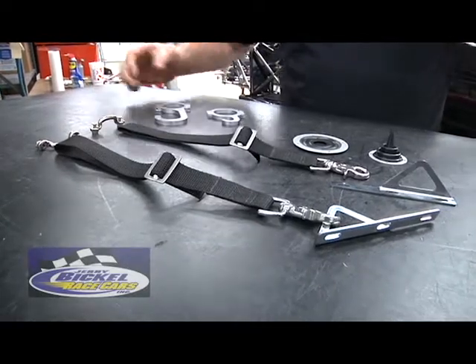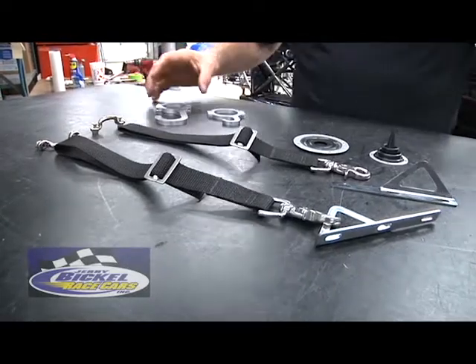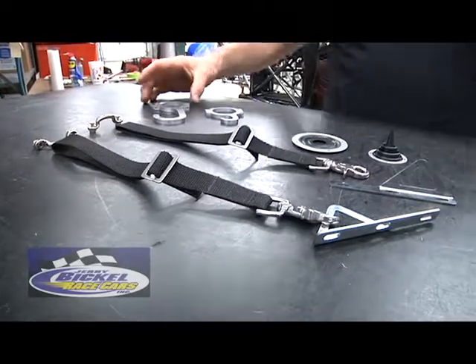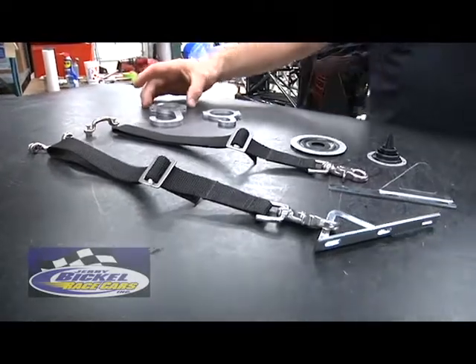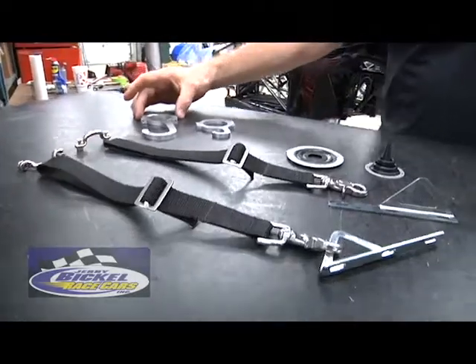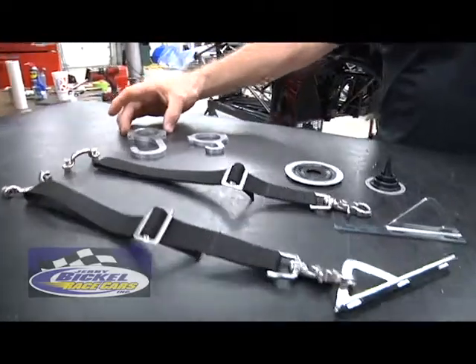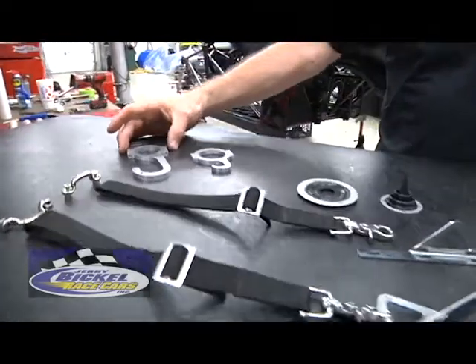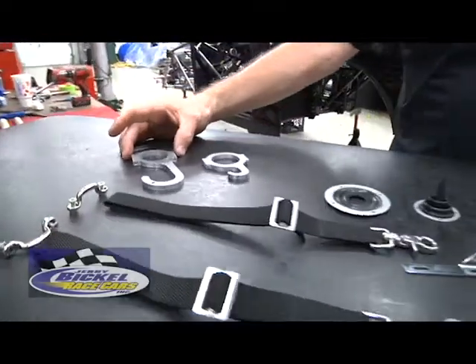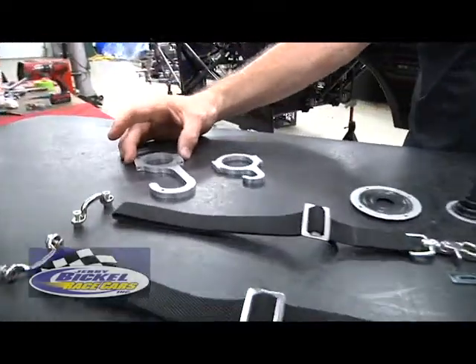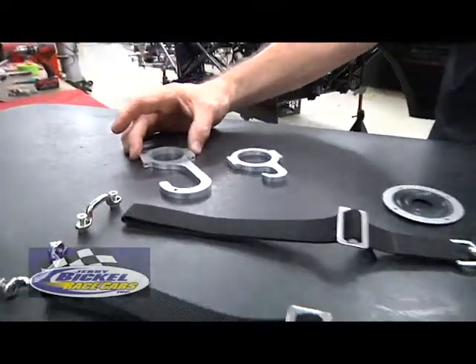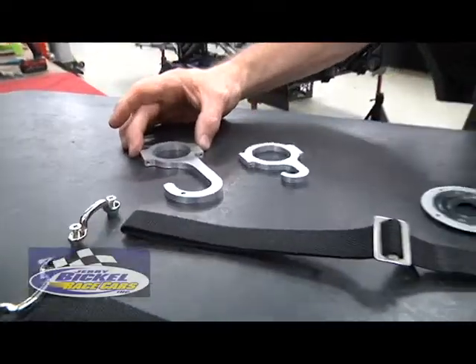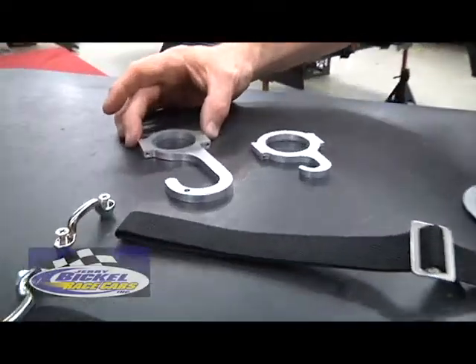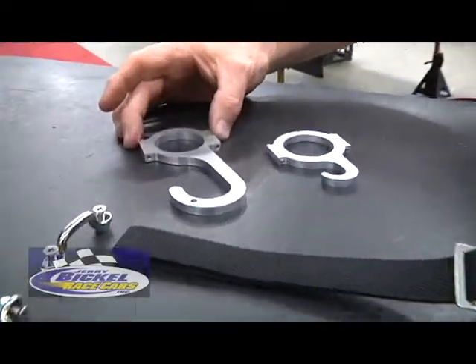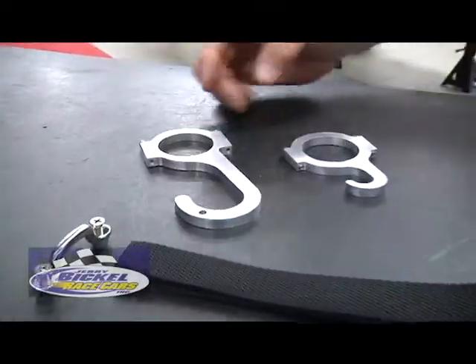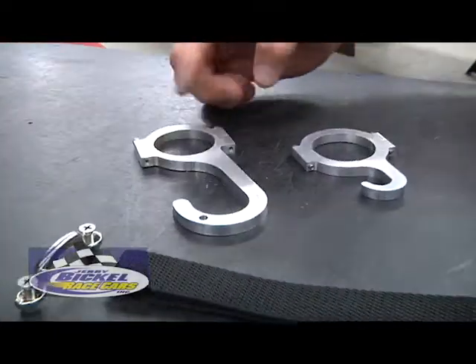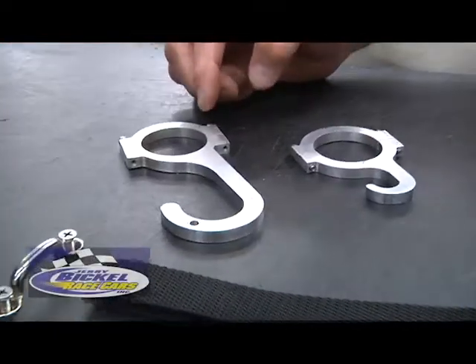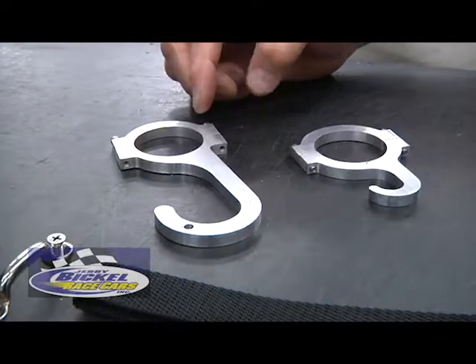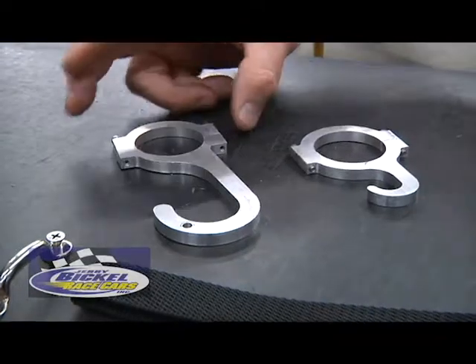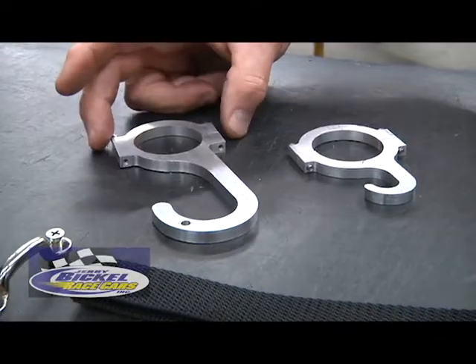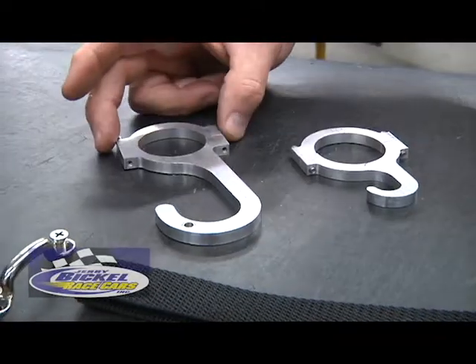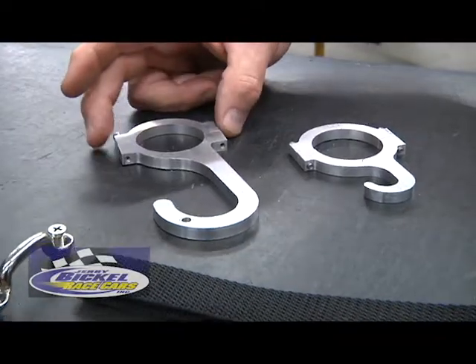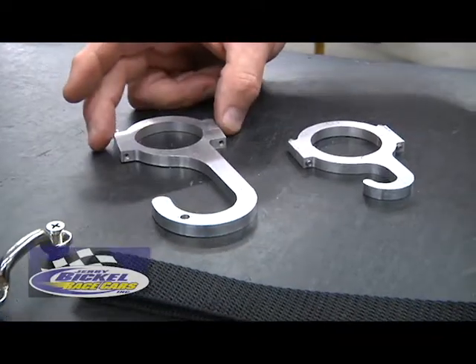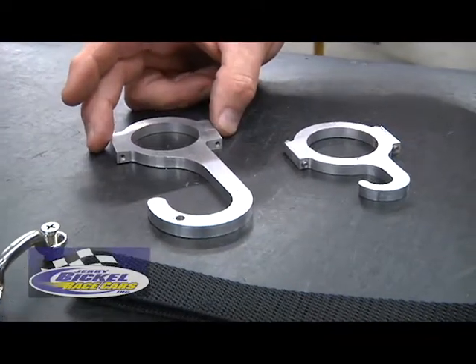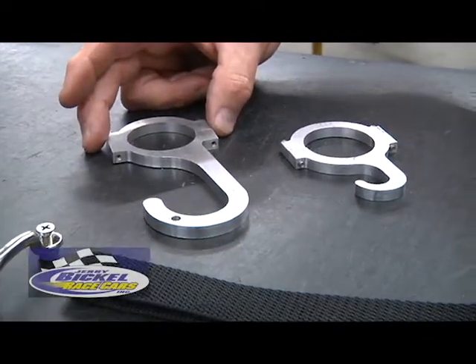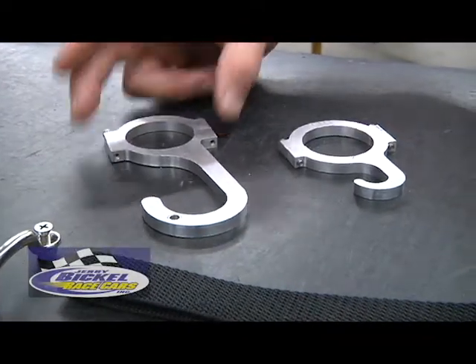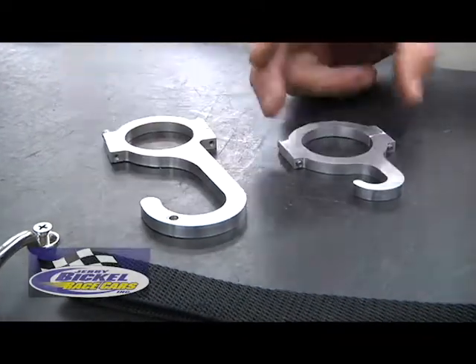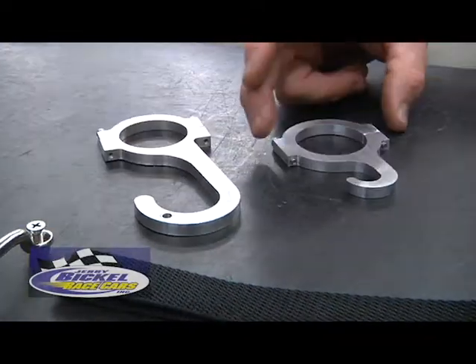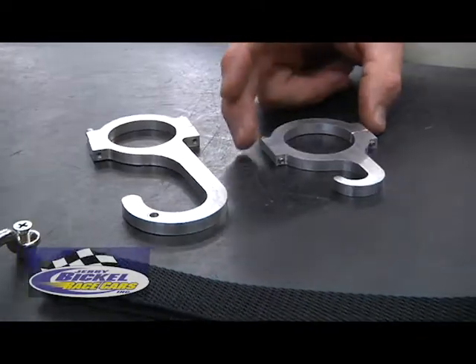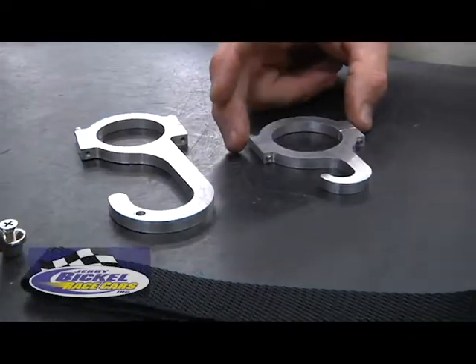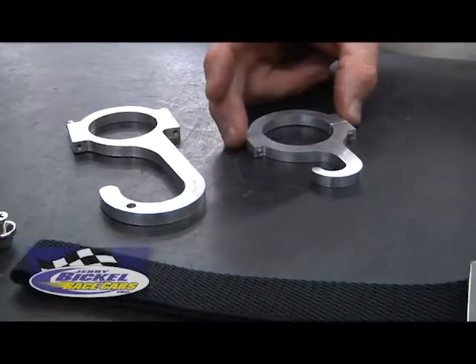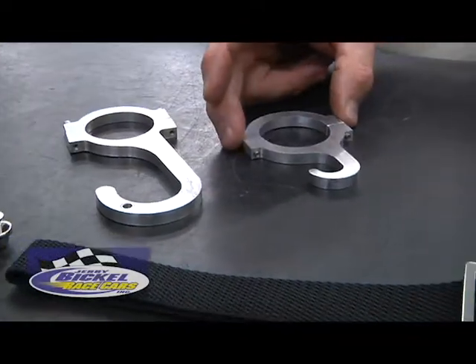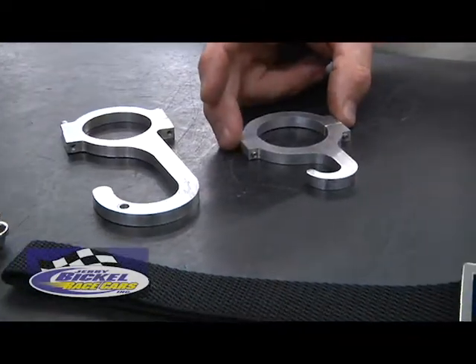Other popular items here is our steering wheel hook, available in a variety of different sizes to clamp the different tube diameters. And our helmet hook.